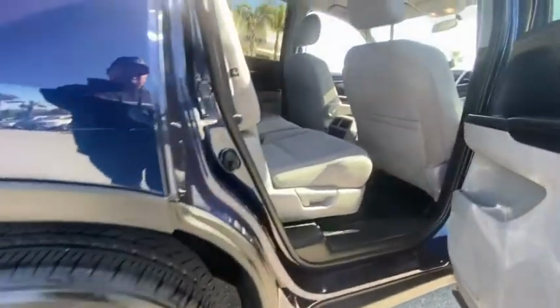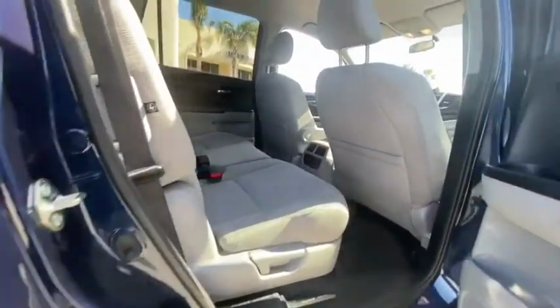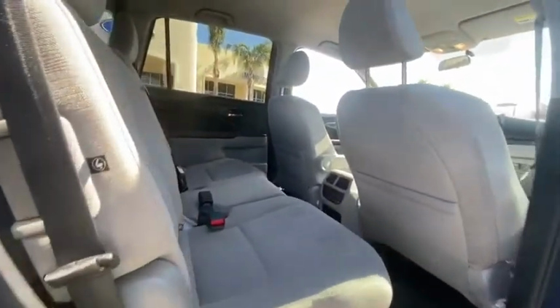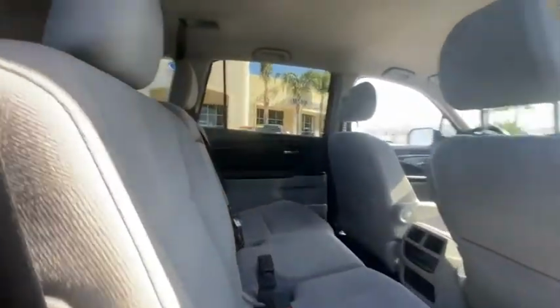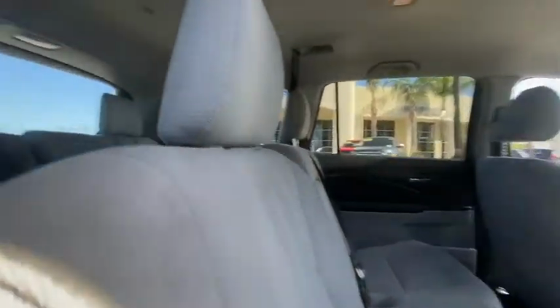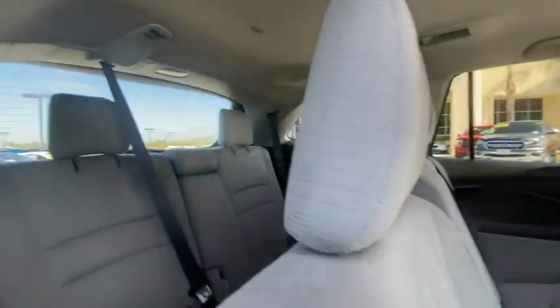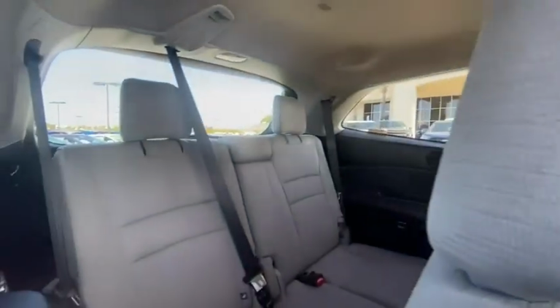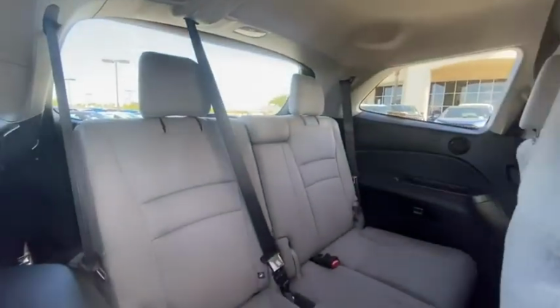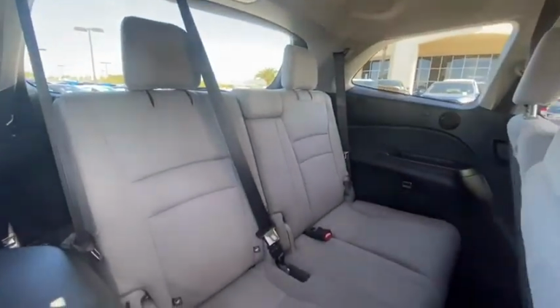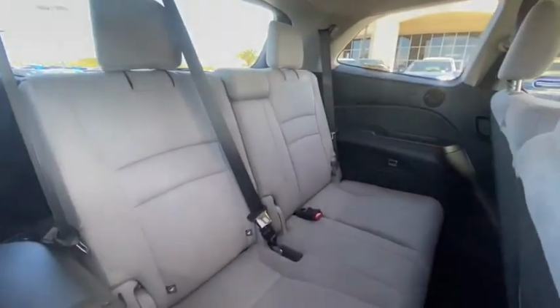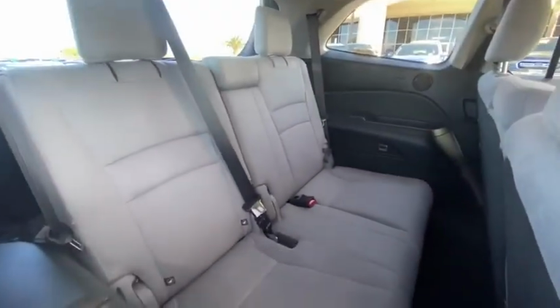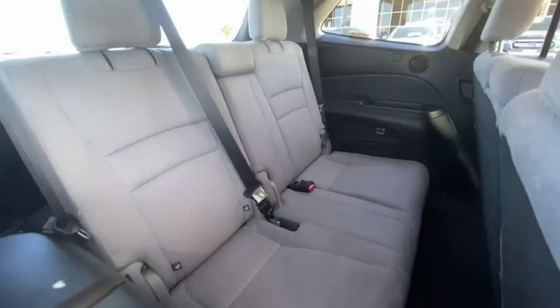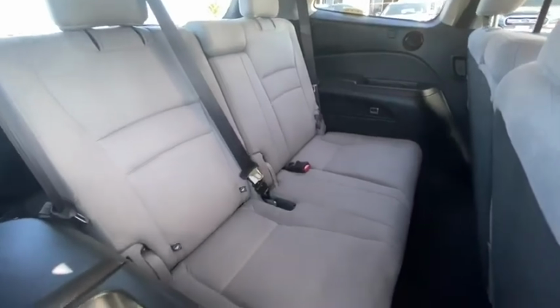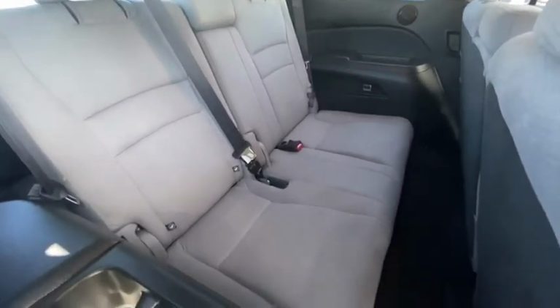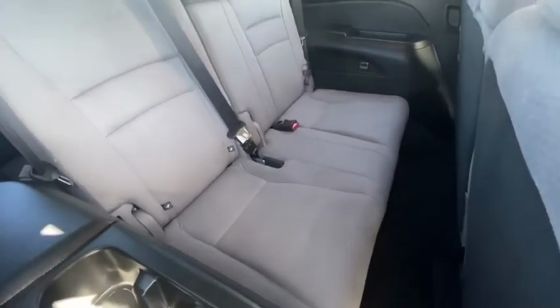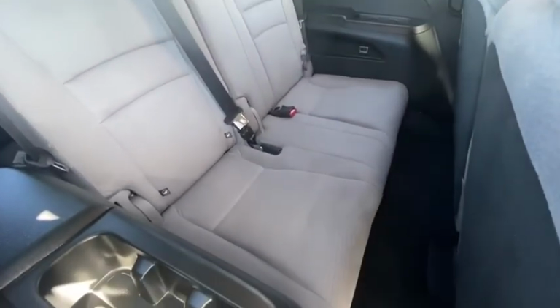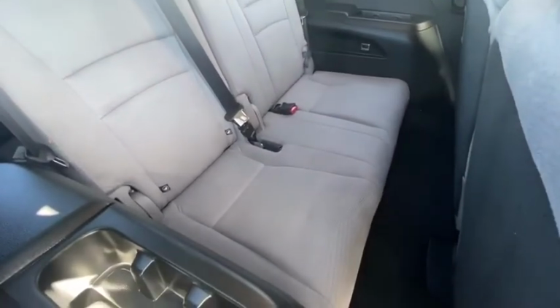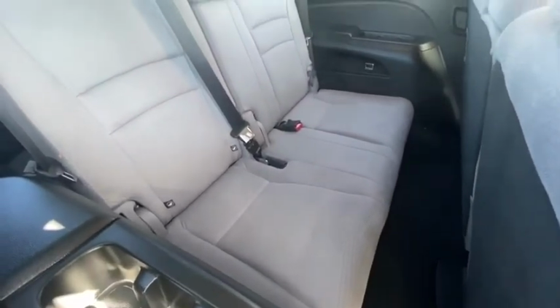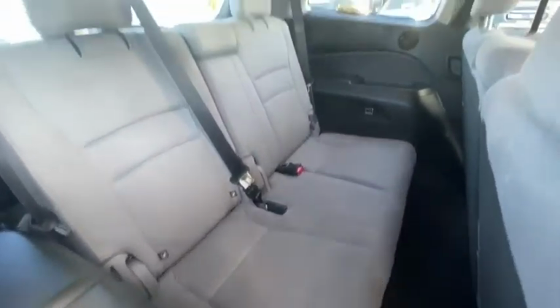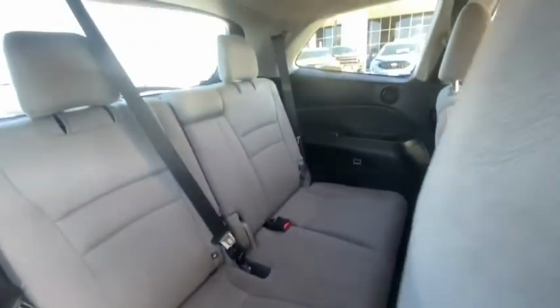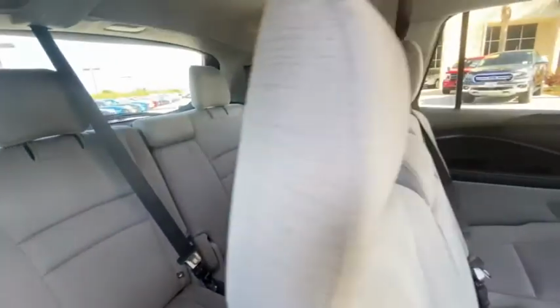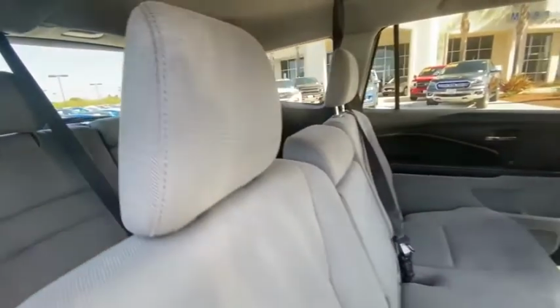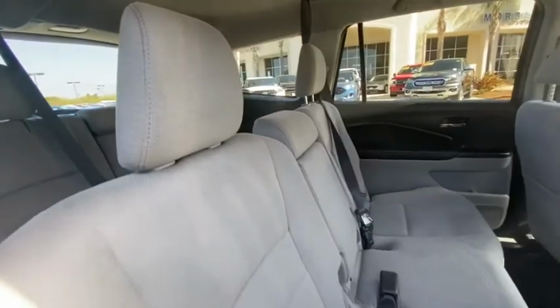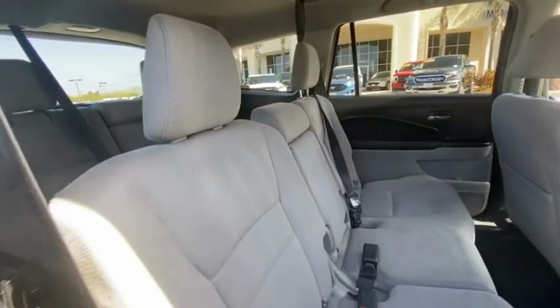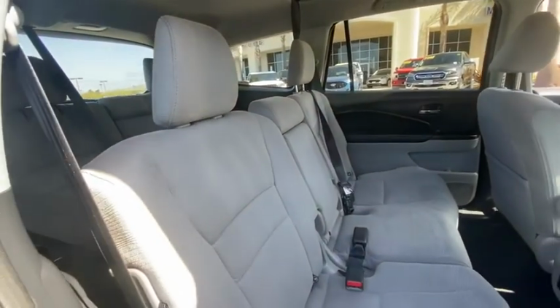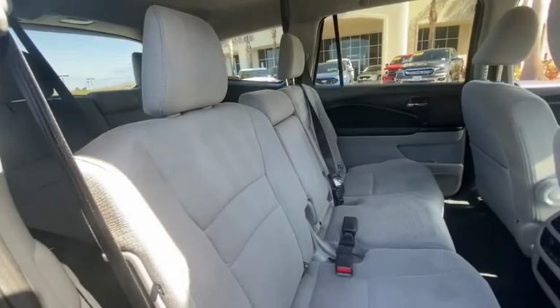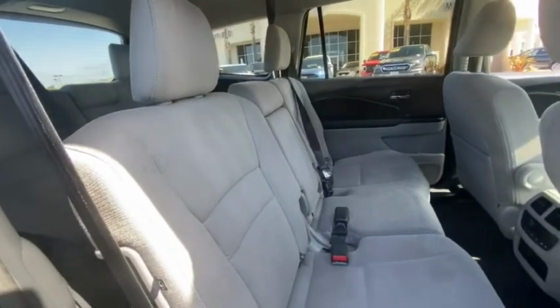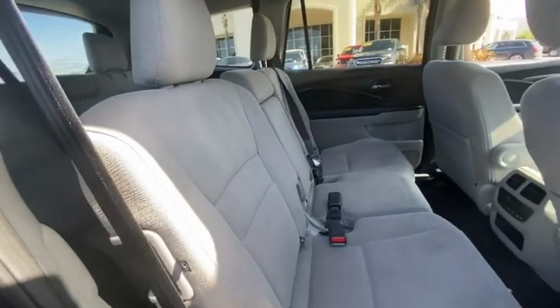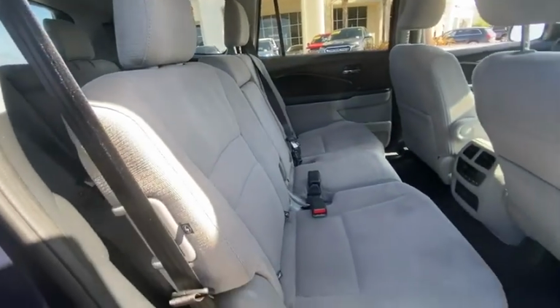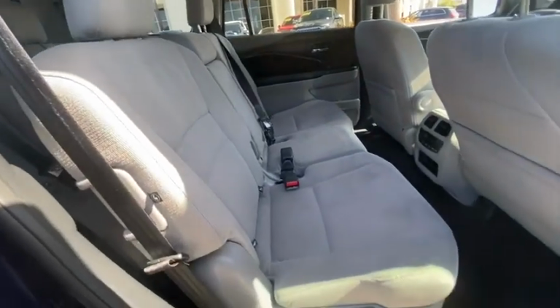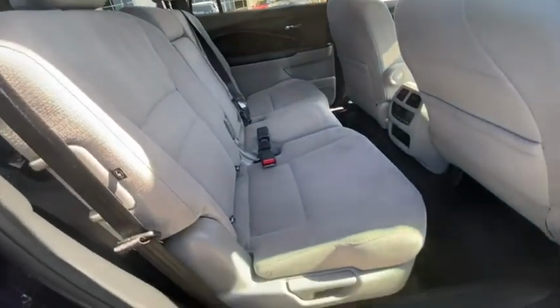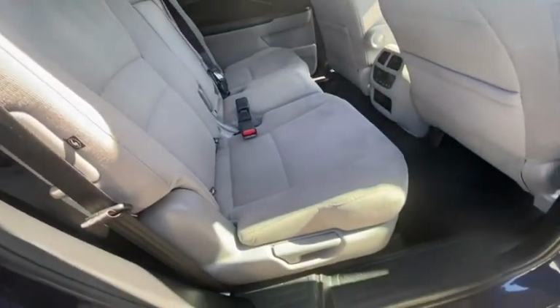Remote keyless entry, tachometer, panic alarm, overhead console, power driver's seat, rear window wiper, cloth seat trim. Is love at first sight really possible? Let us know when you stop in.